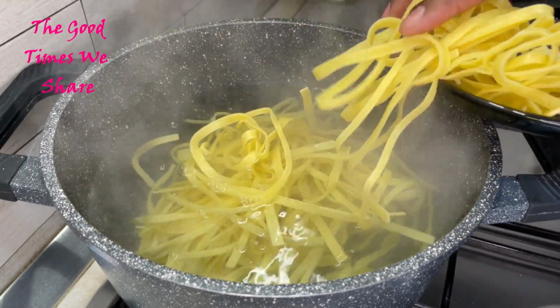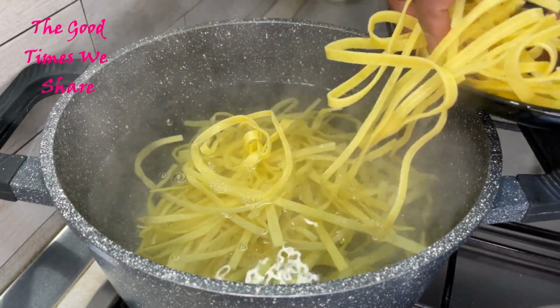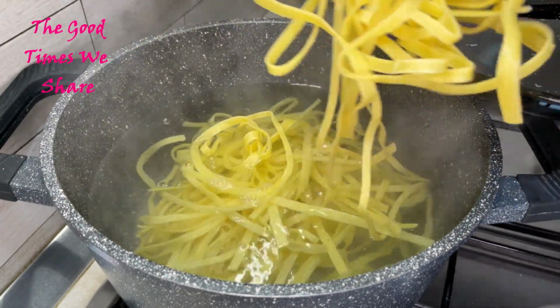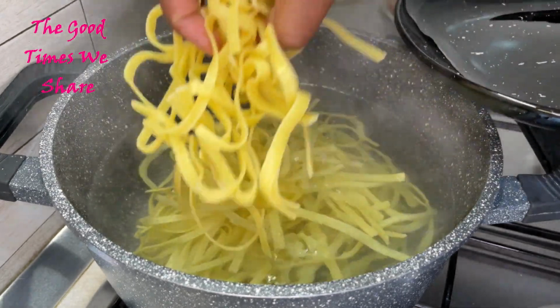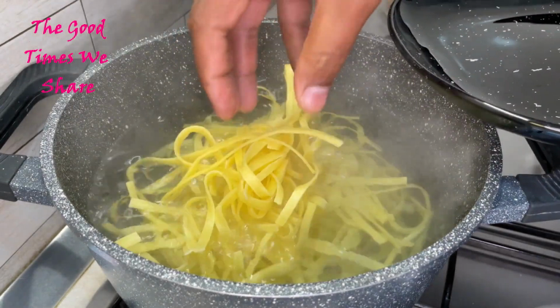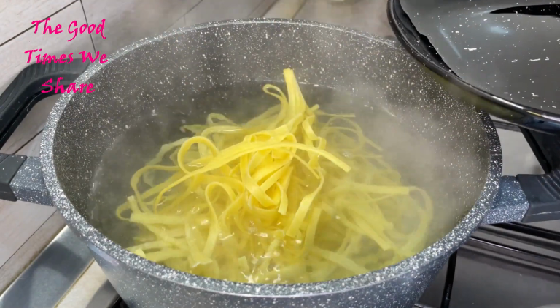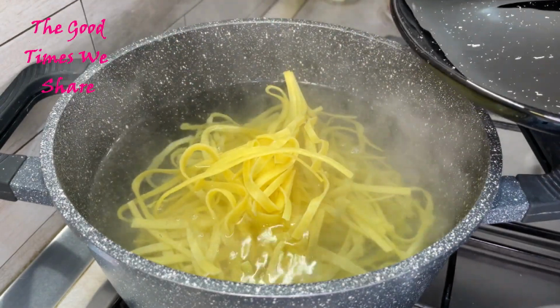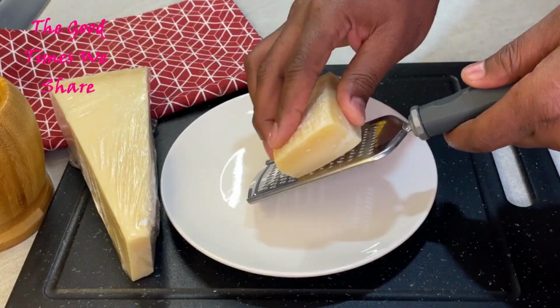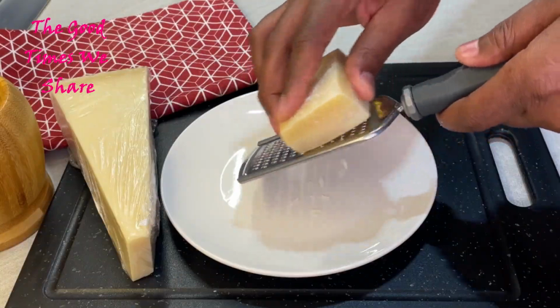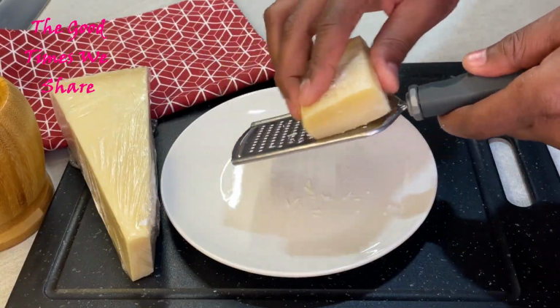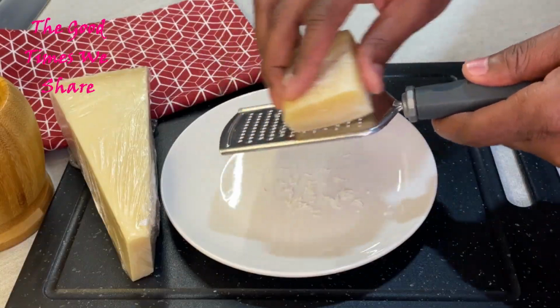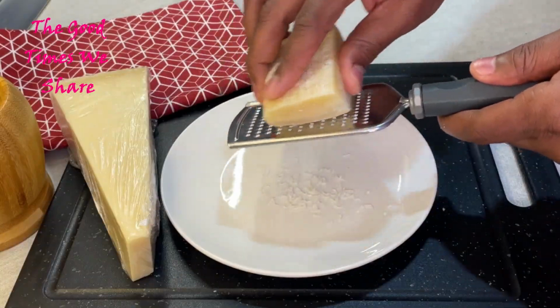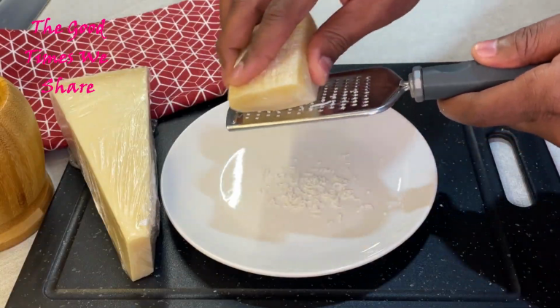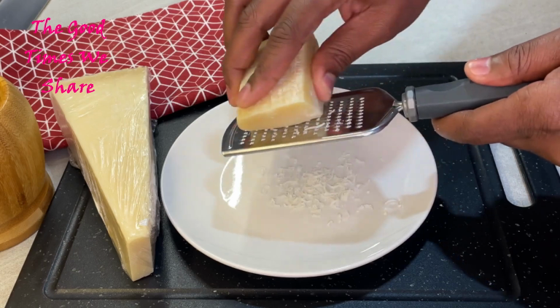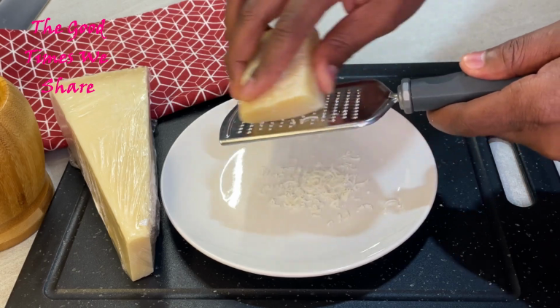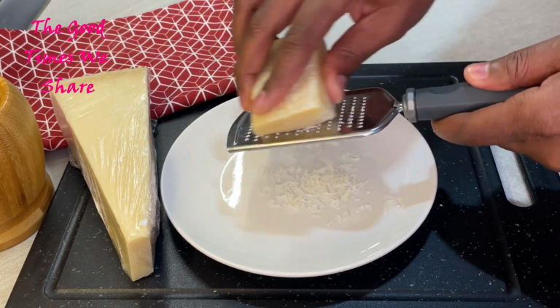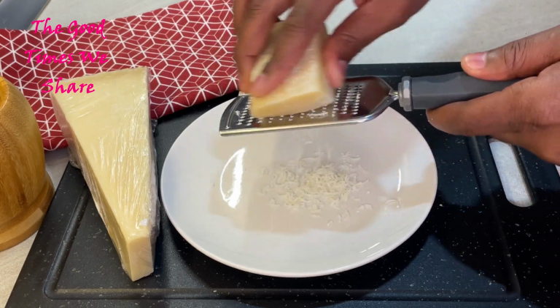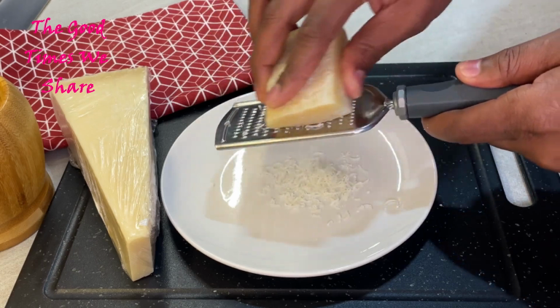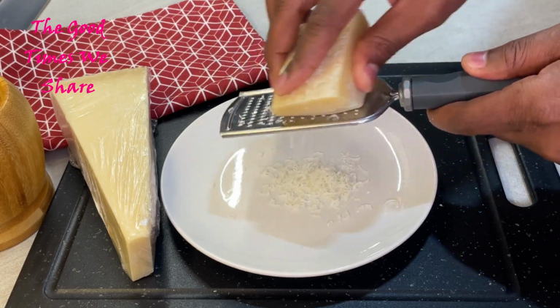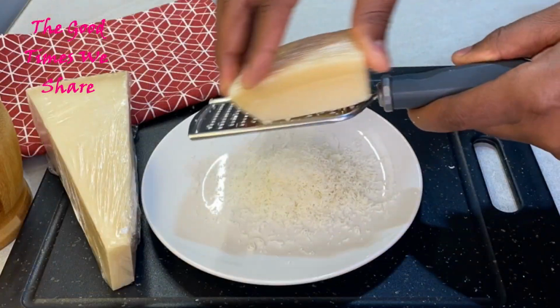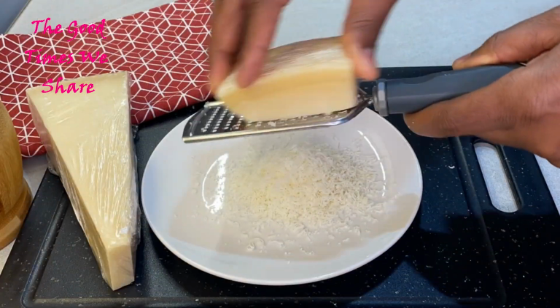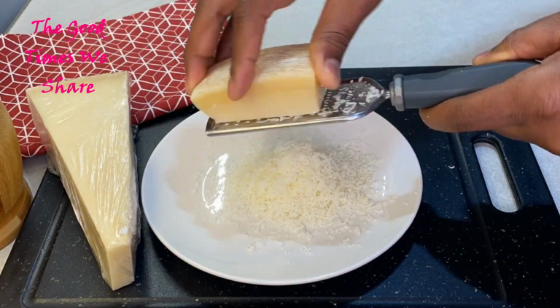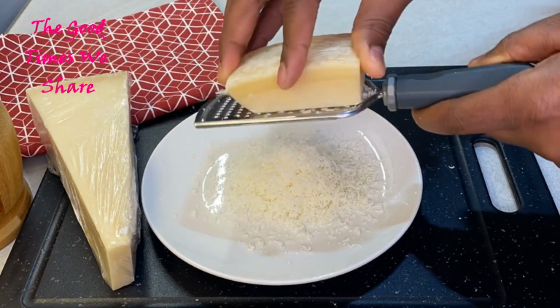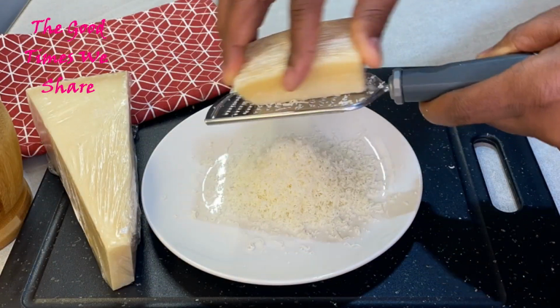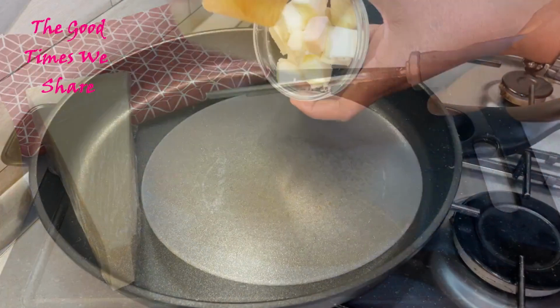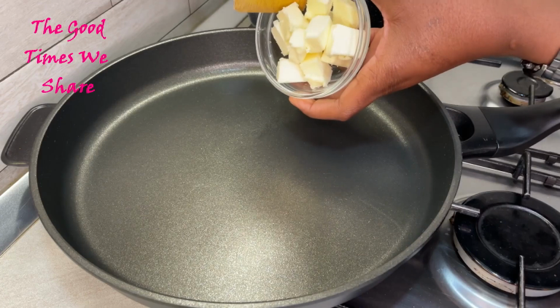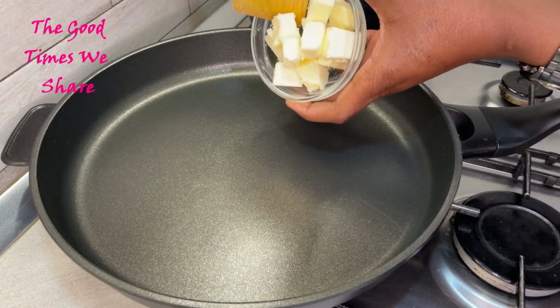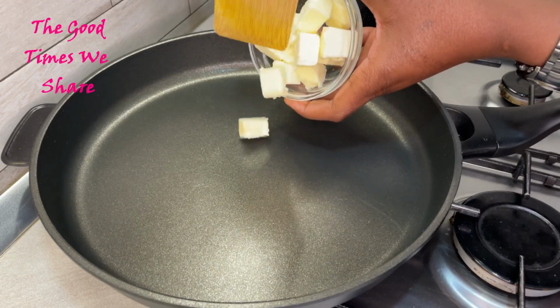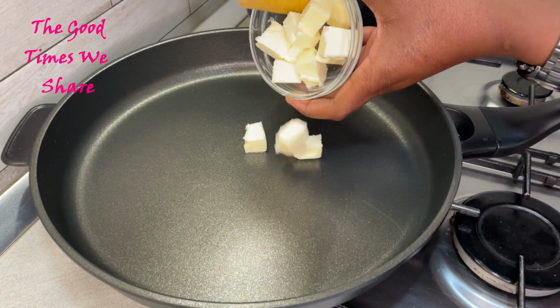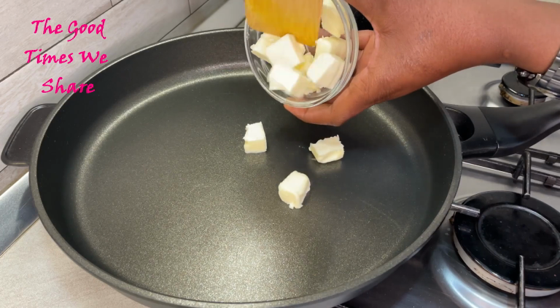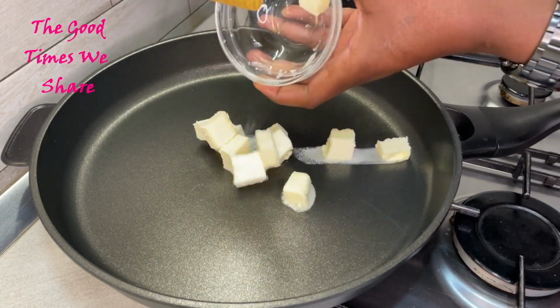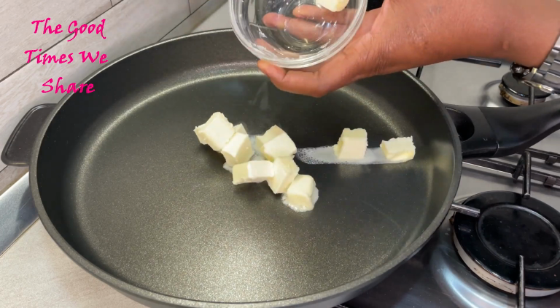As your pasta is boiling, you're then going to get your cheese and grate it if it's not yet grated. Once that is done, get a nice big pan, put in your butter, and melt it on low heat.